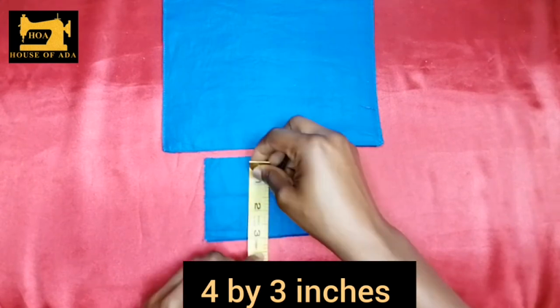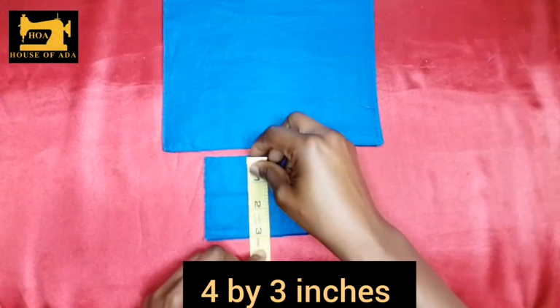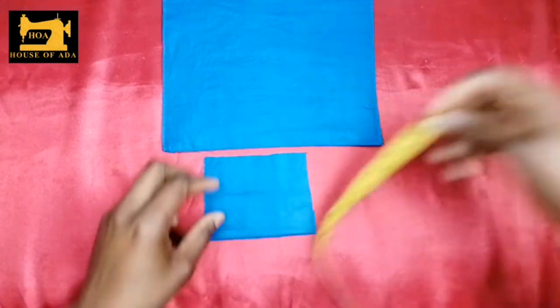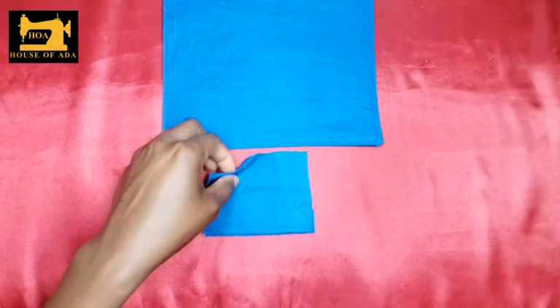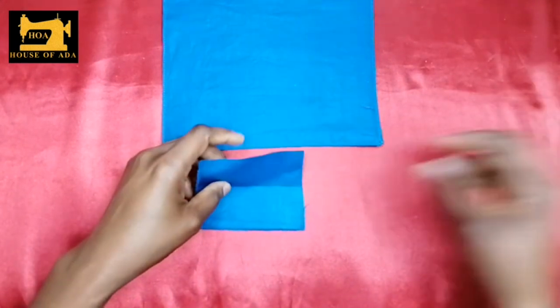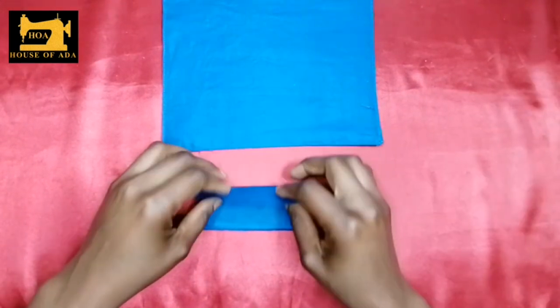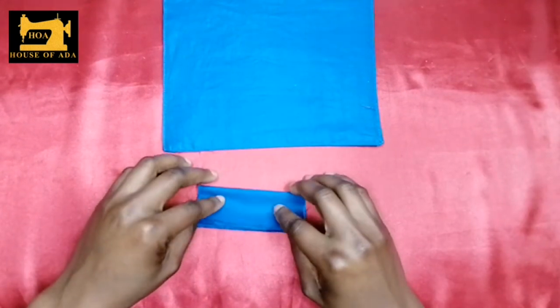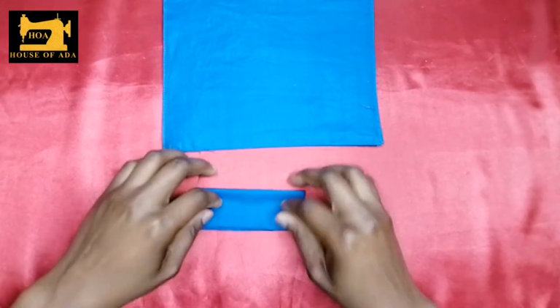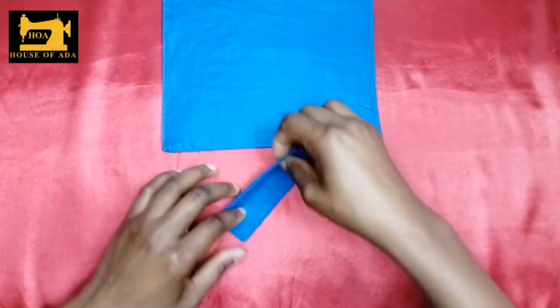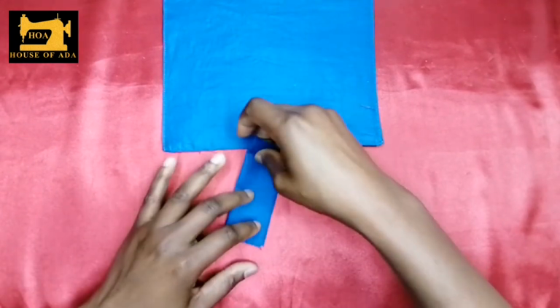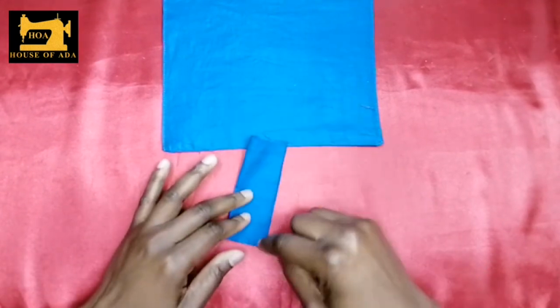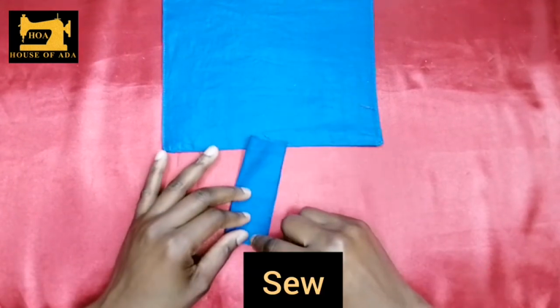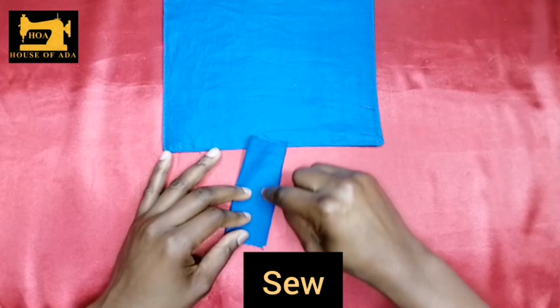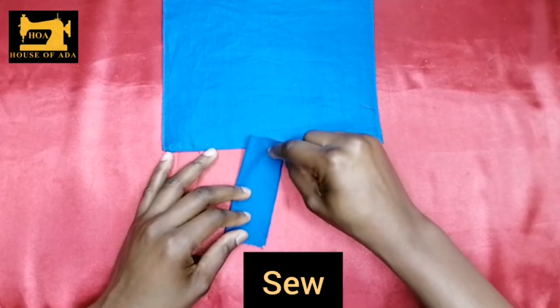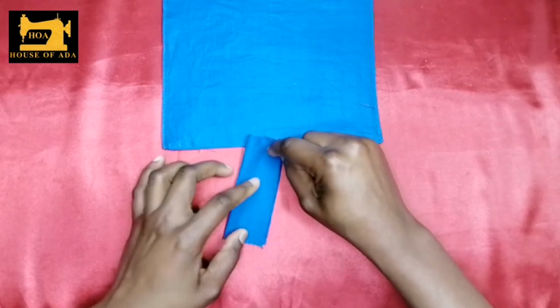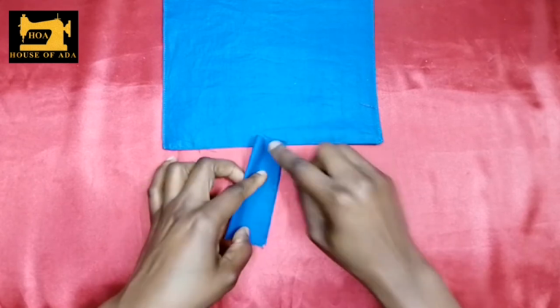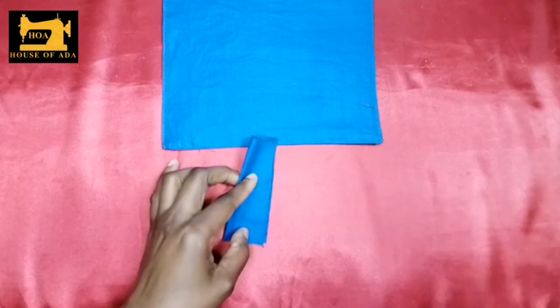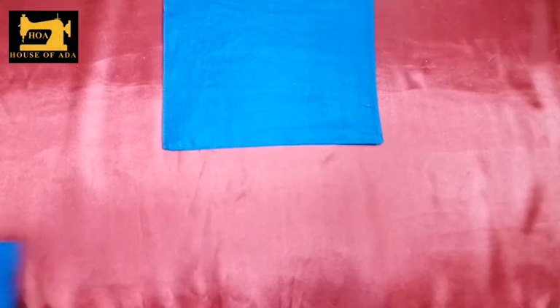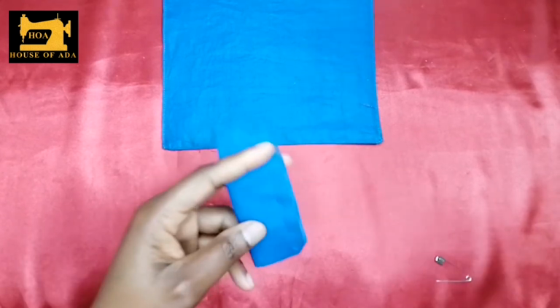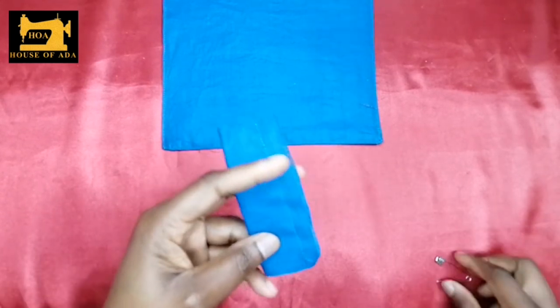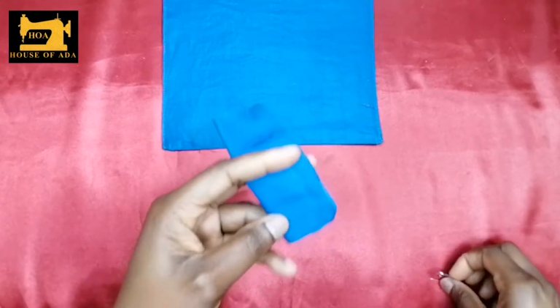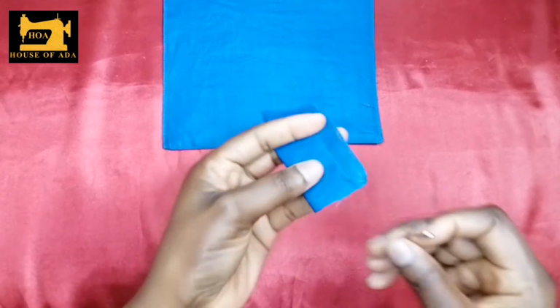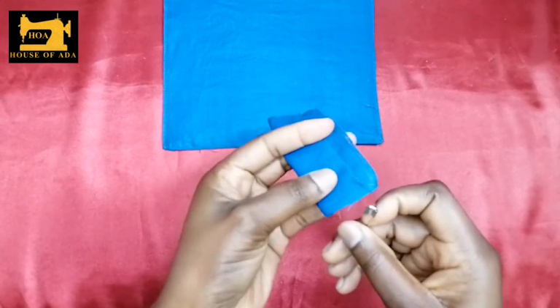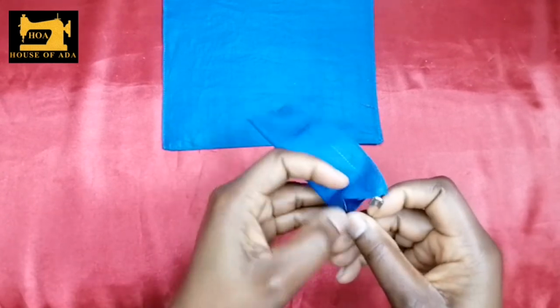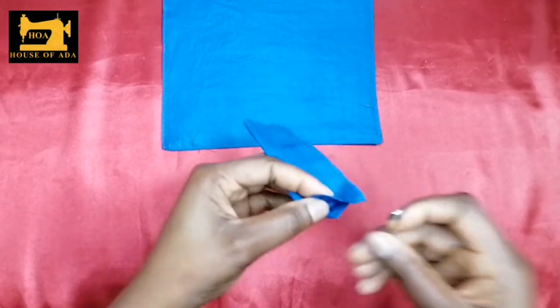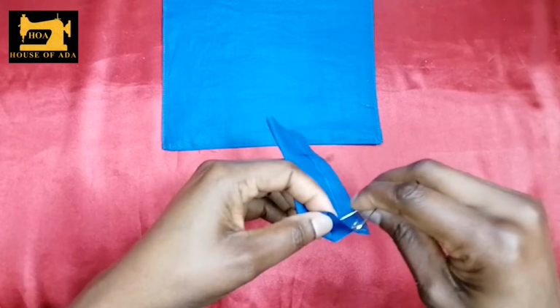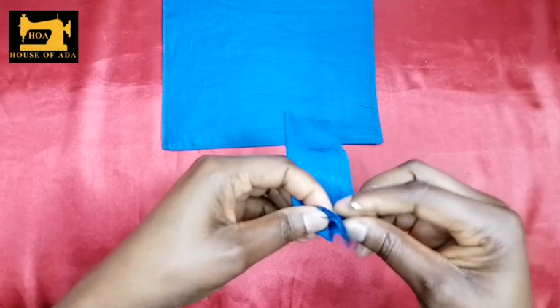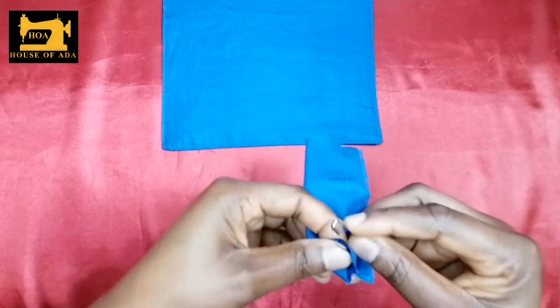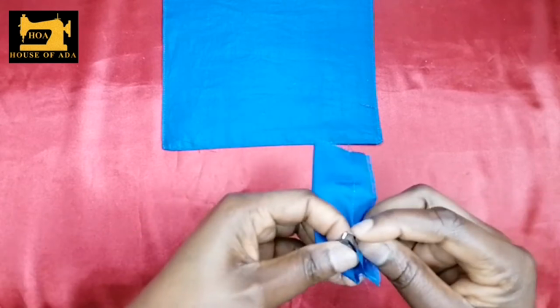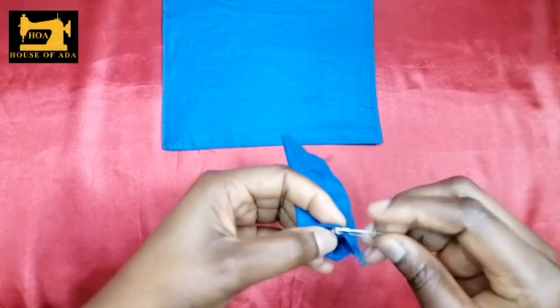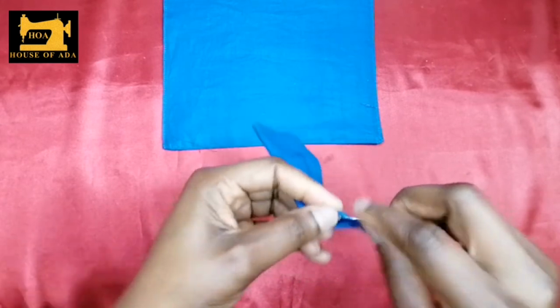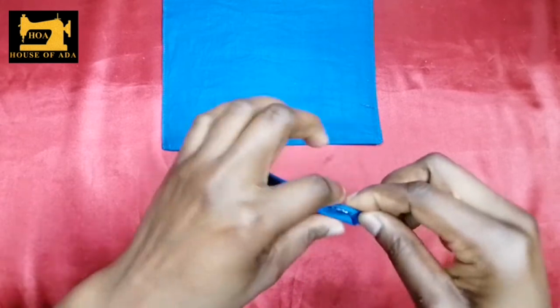You fold it into two and I'm going to sew here half an inch. Then with your pin you turn it out like this.